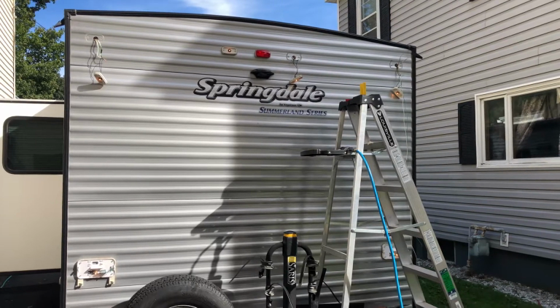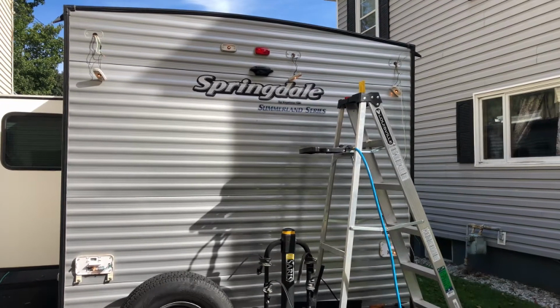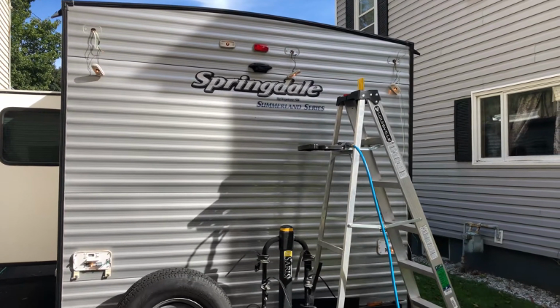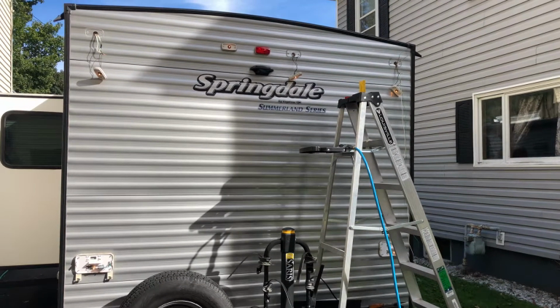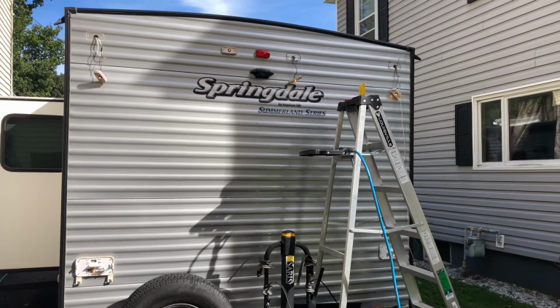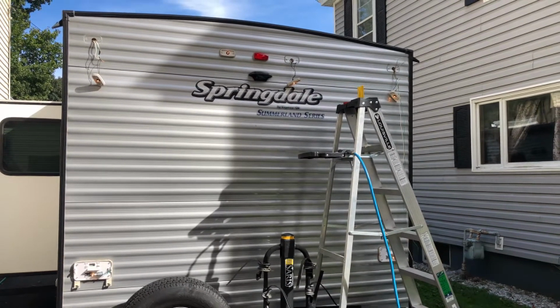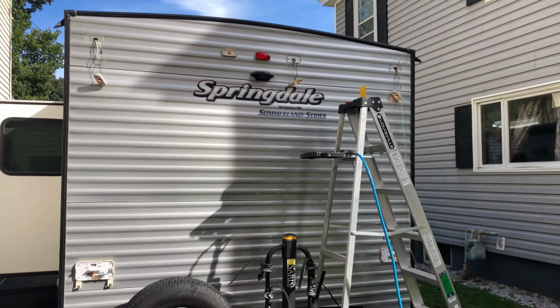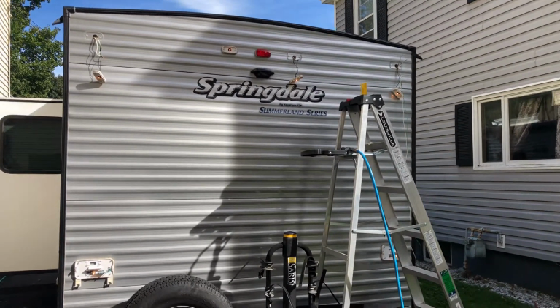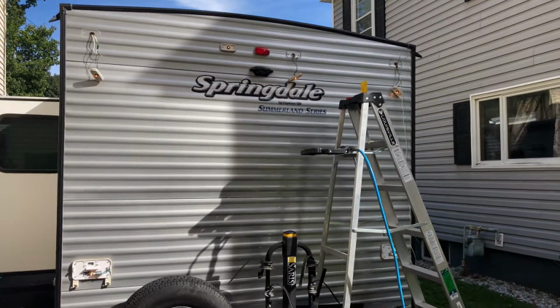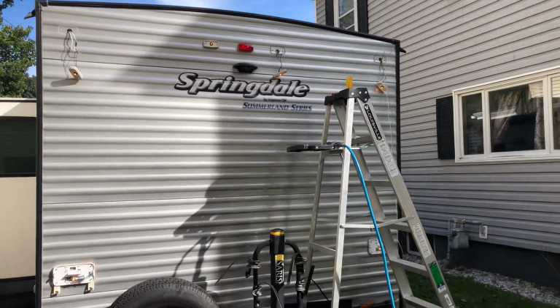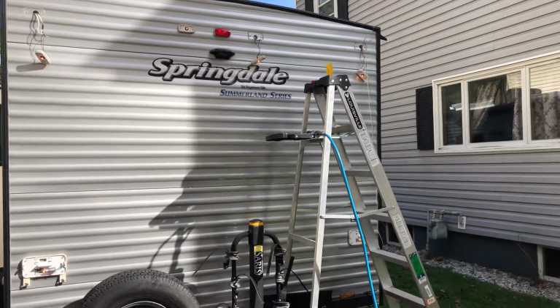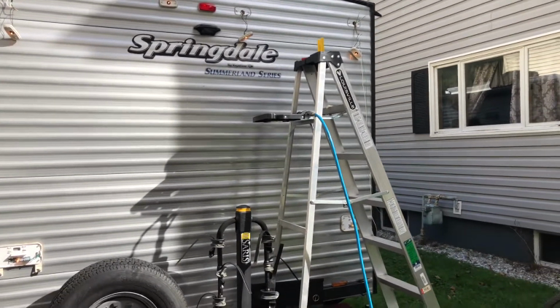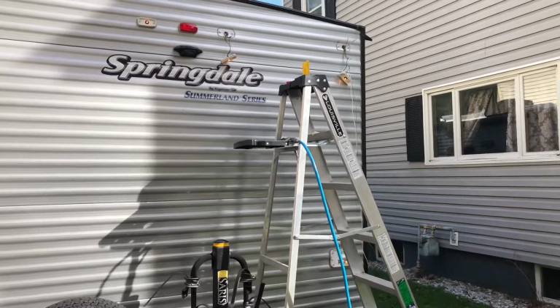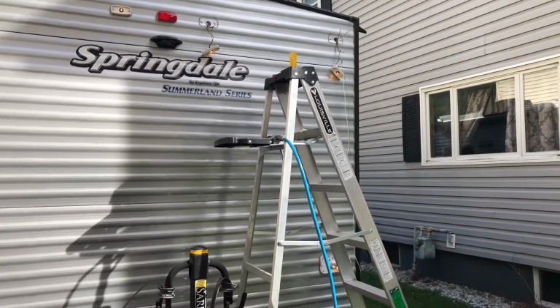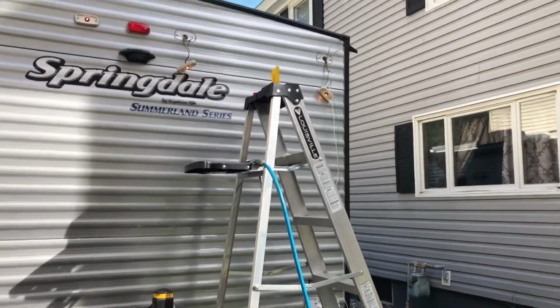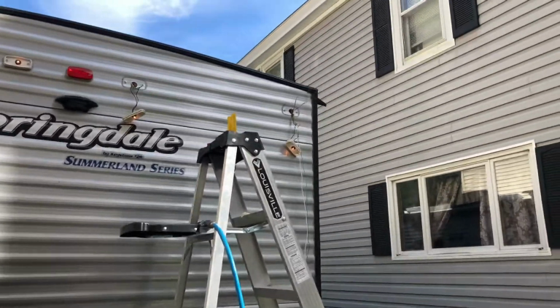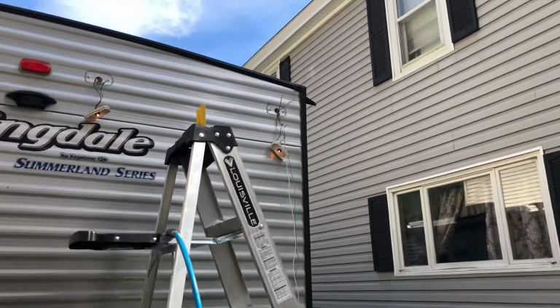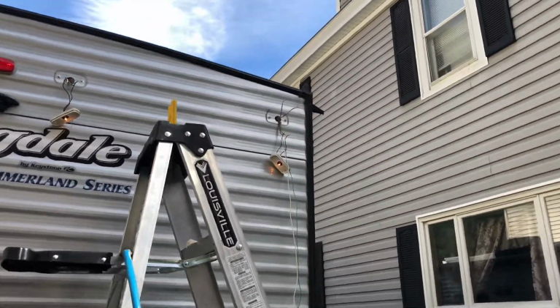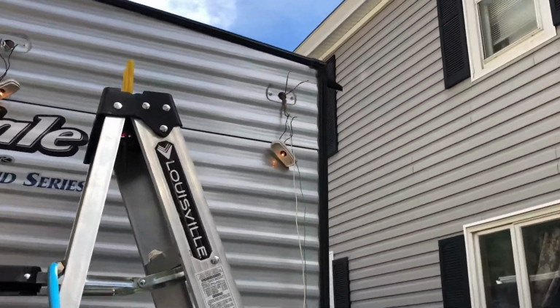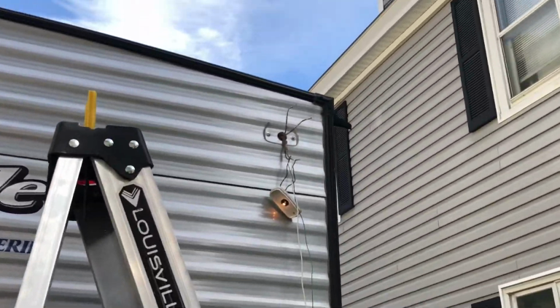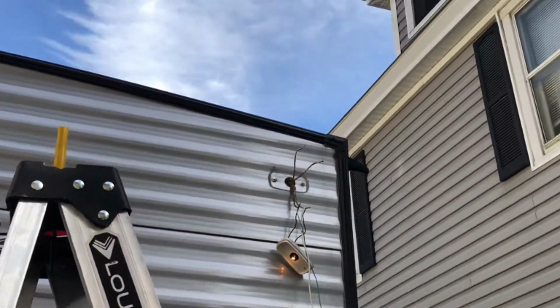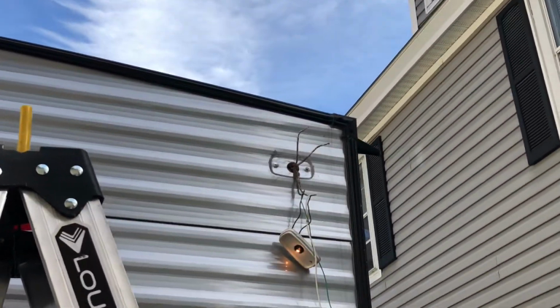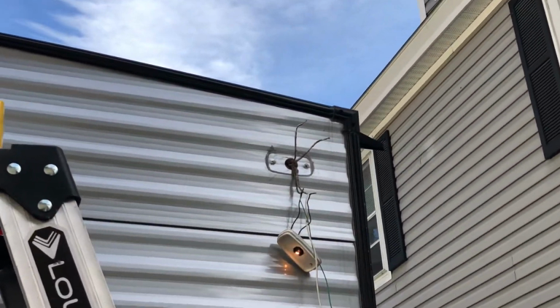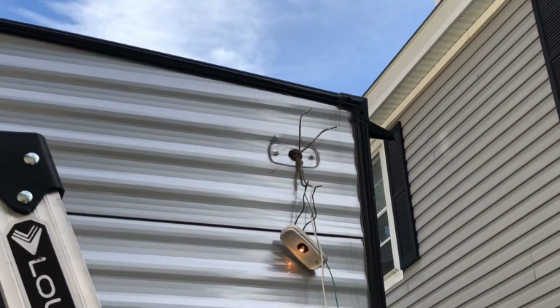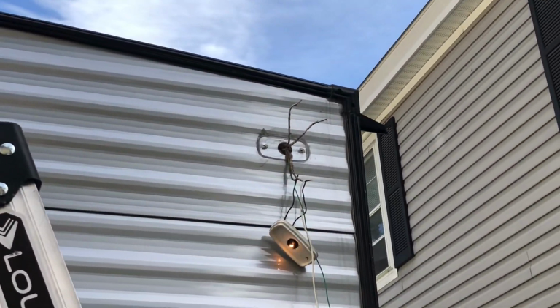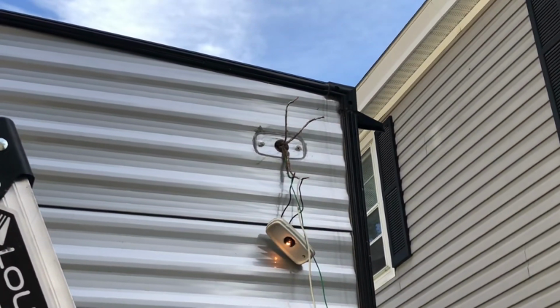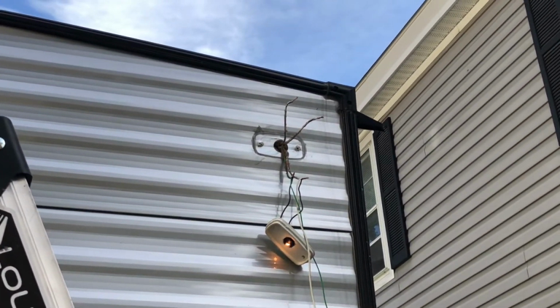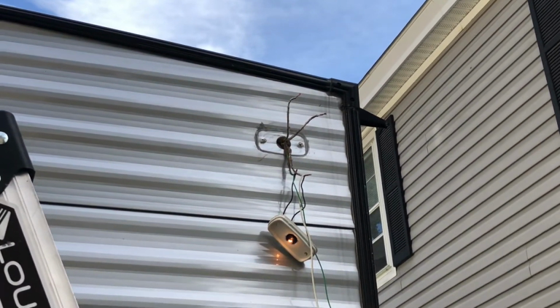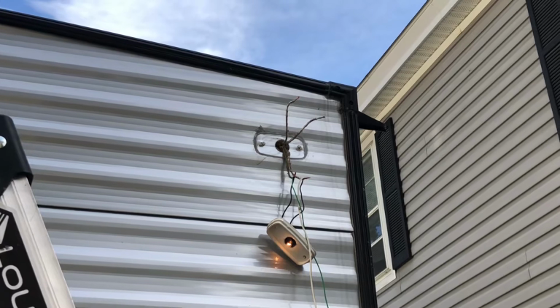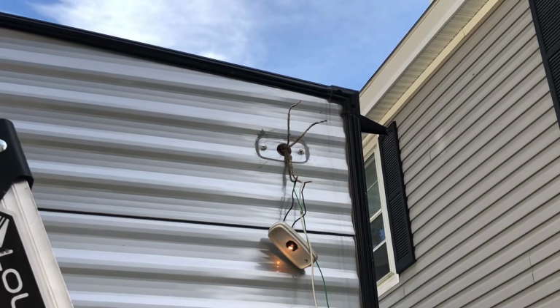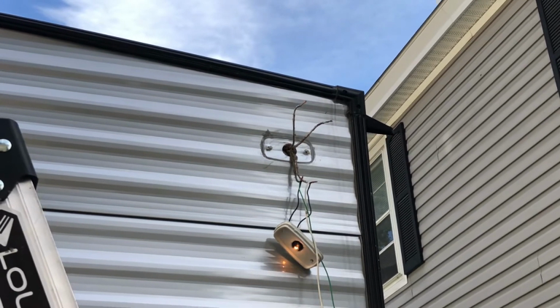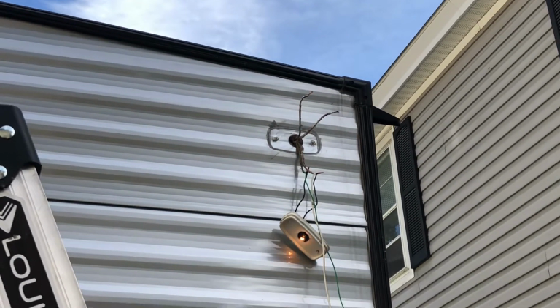I found my problem. Notice all the lights are on. That wire there that's unhooked is the problem.